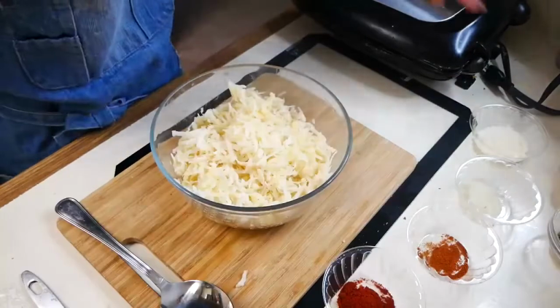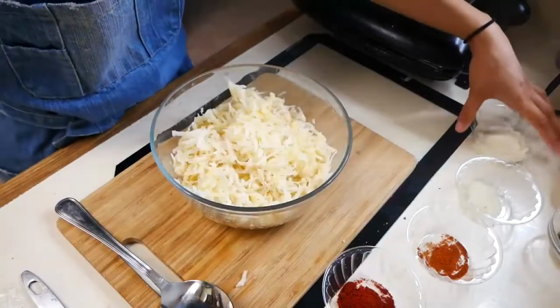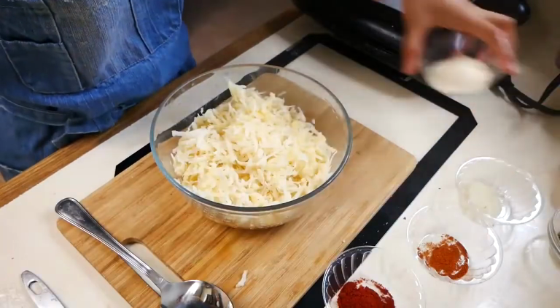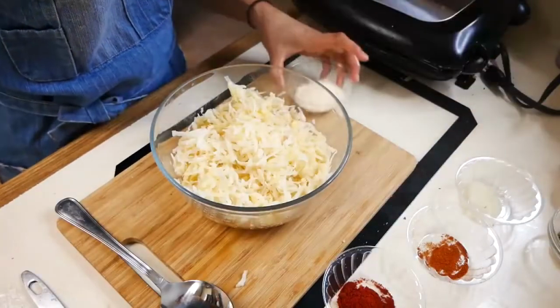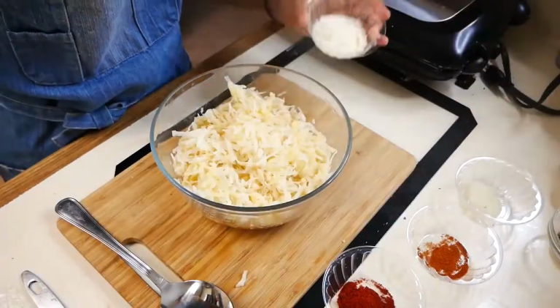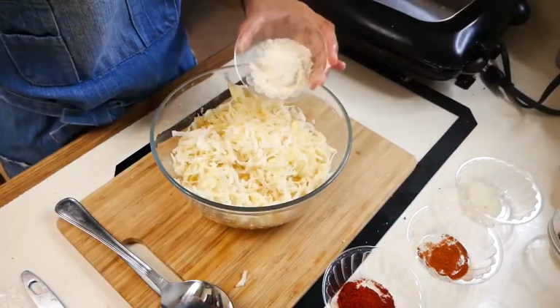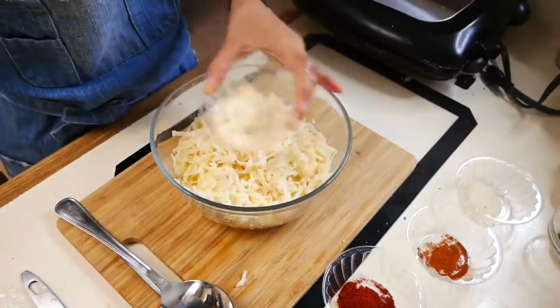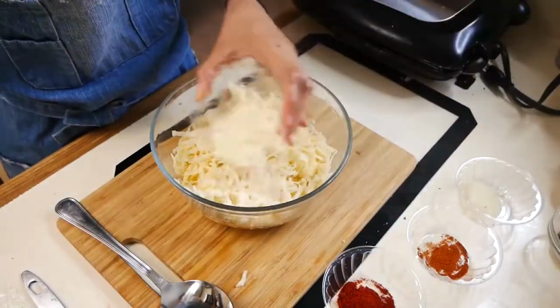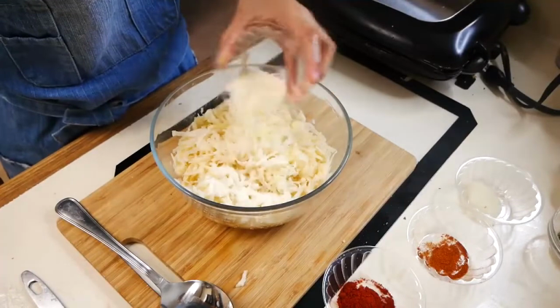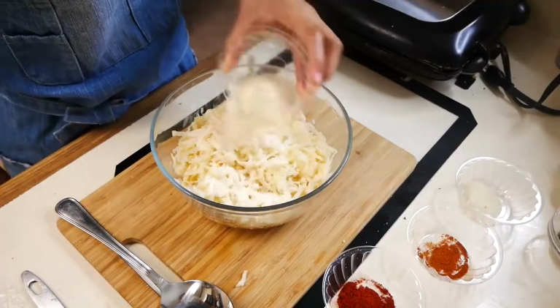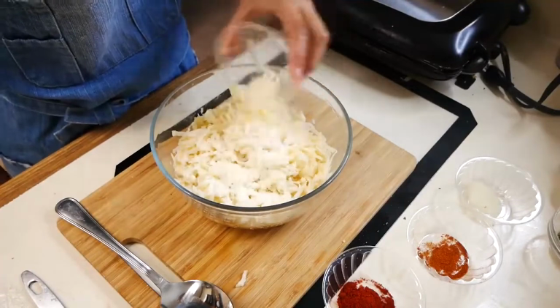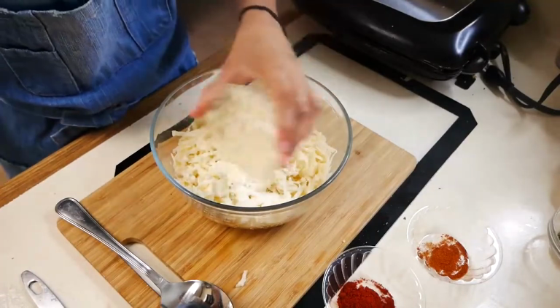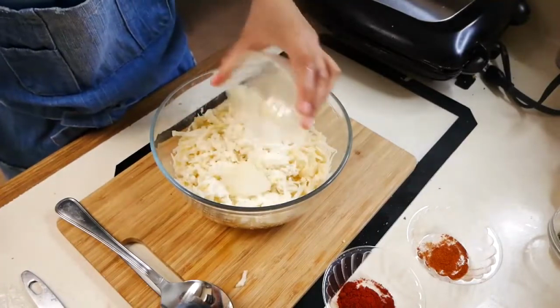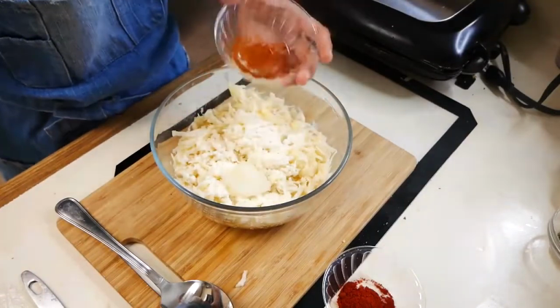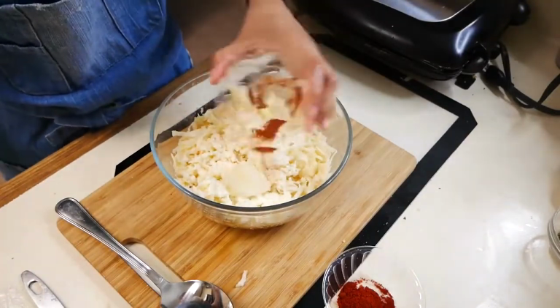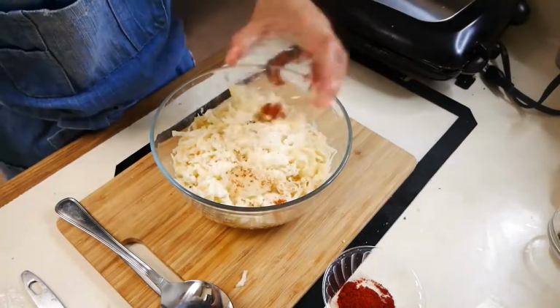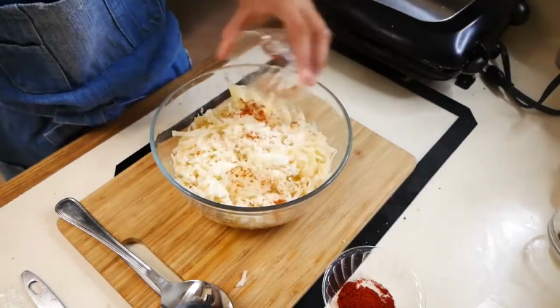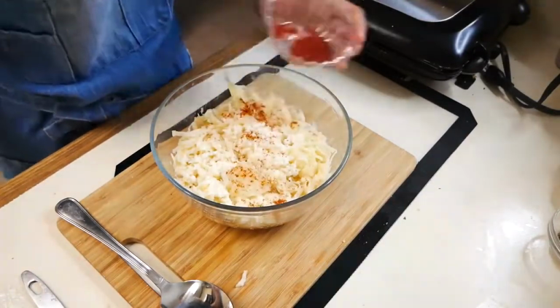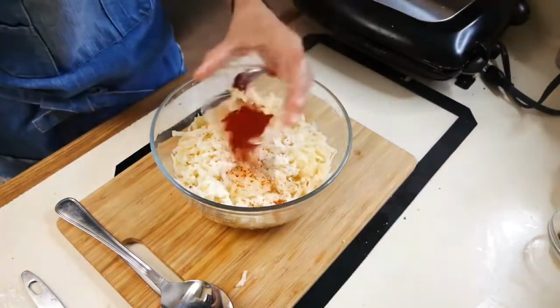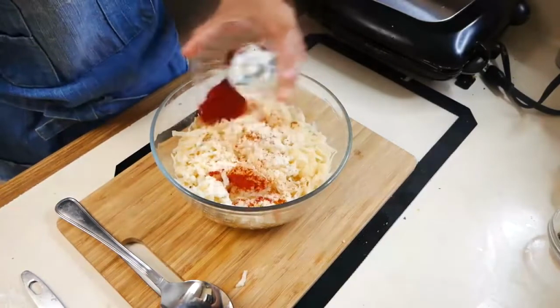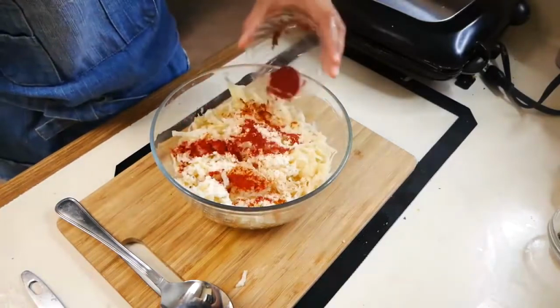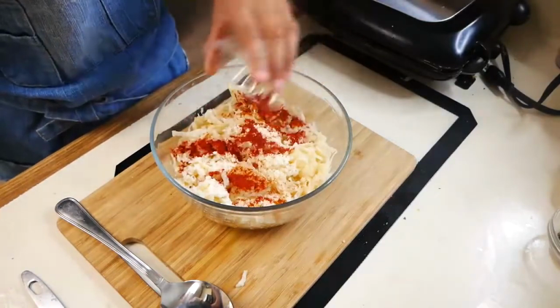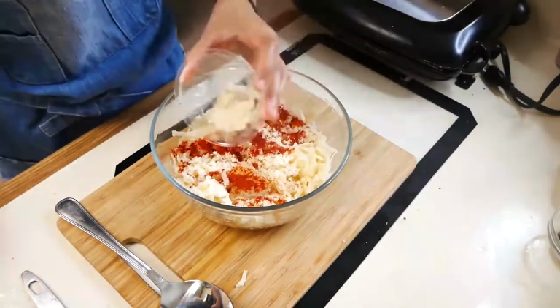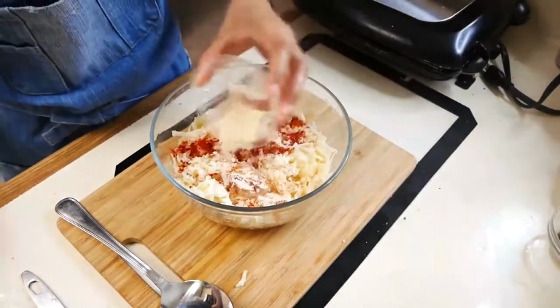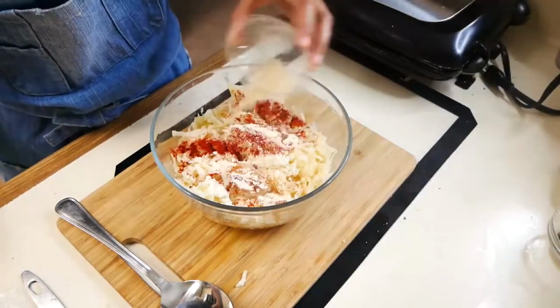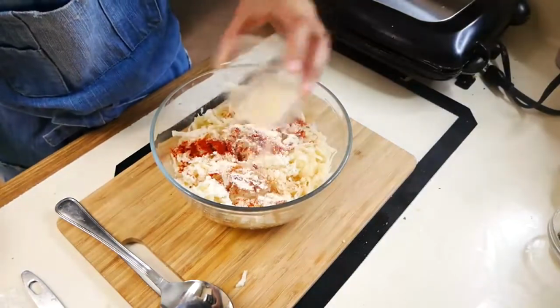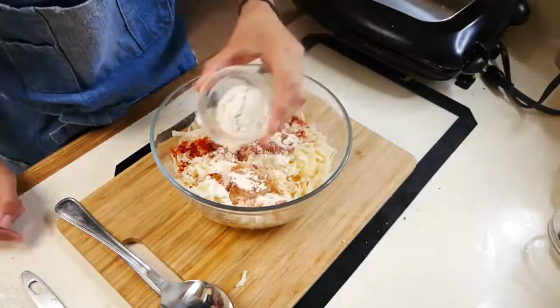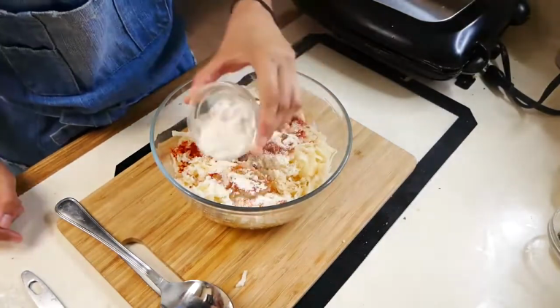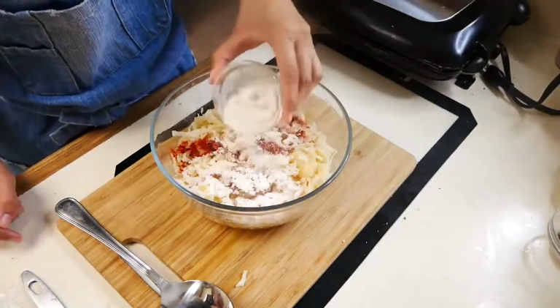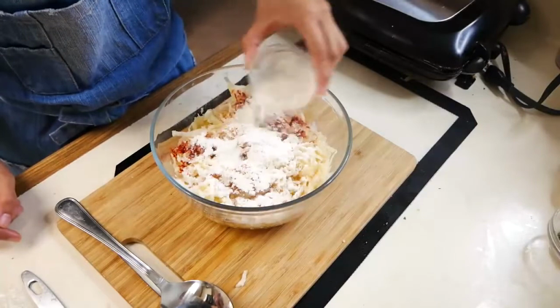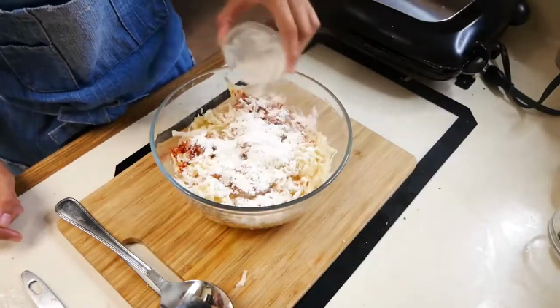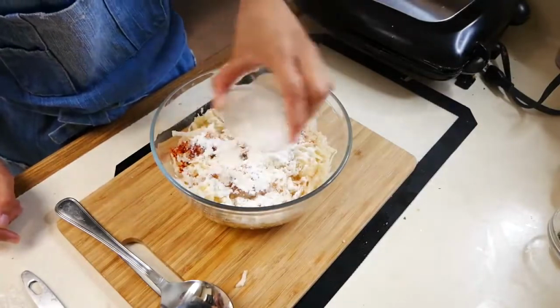So the next thing we're going to do is start flavoring our potatoes. We're going to add Parmesan cheese, grated onion, cayenne pepper, Spanish paprika, garlic powder, all-purpose flour, butter, chopped parsley, and salt and pepper to taste.